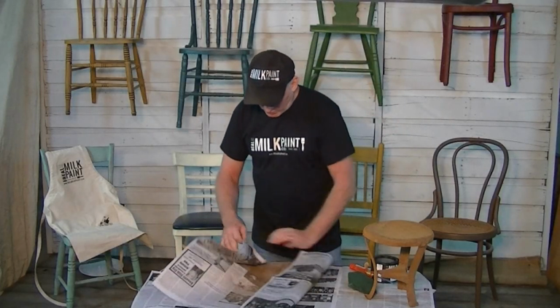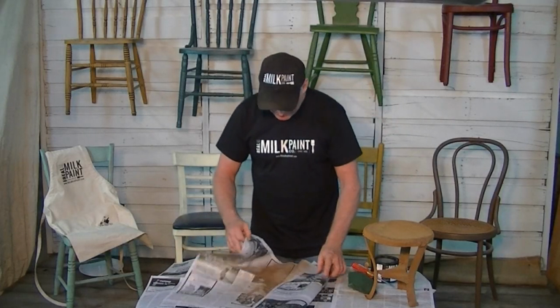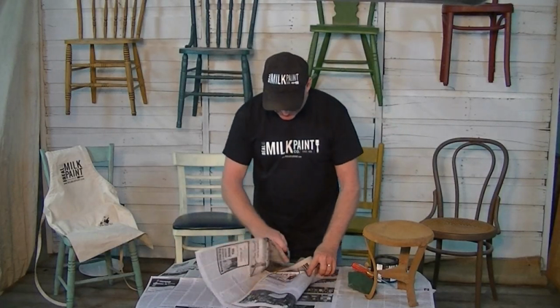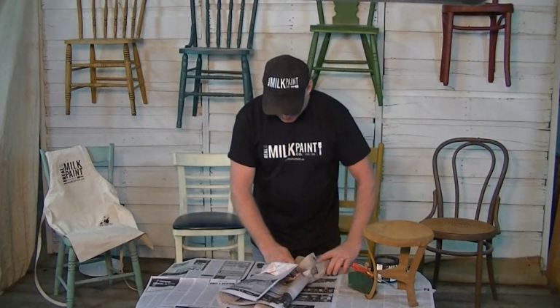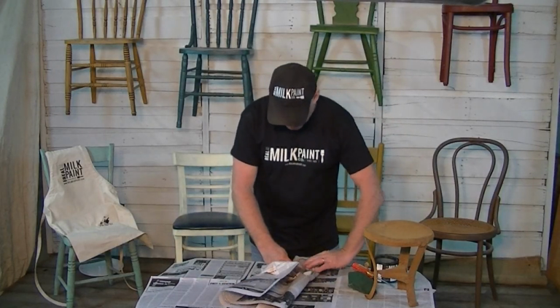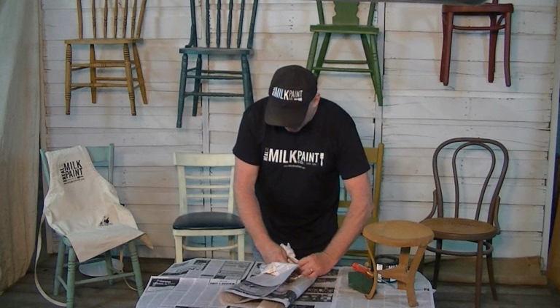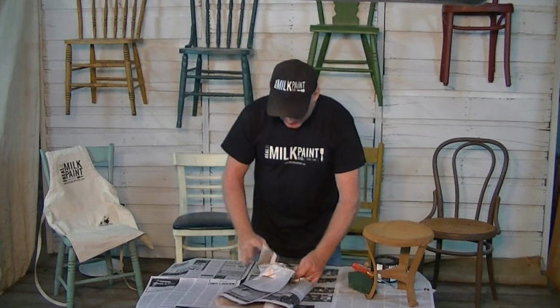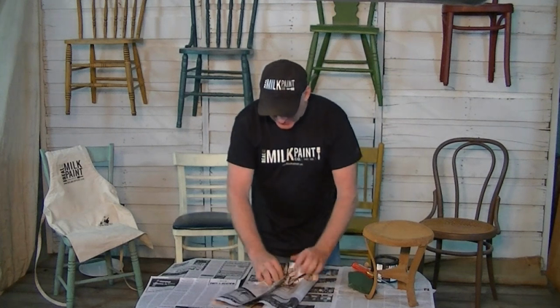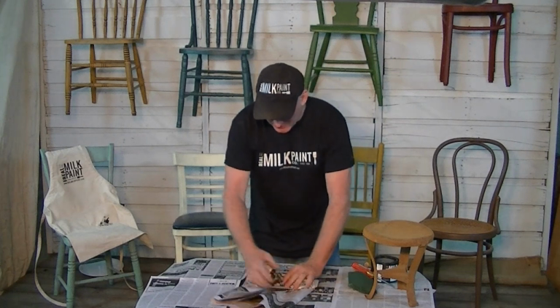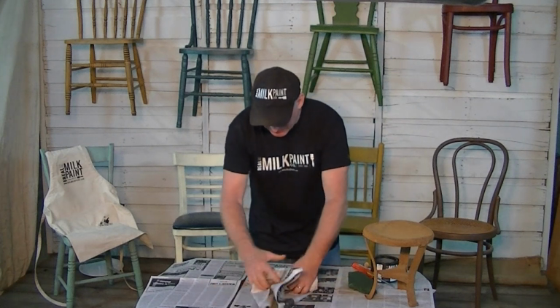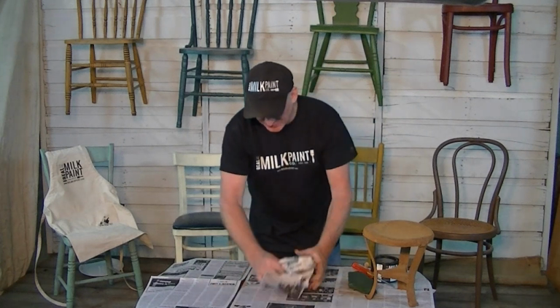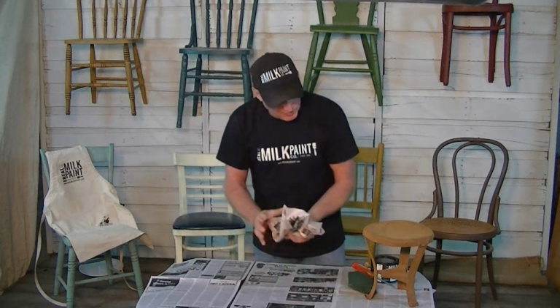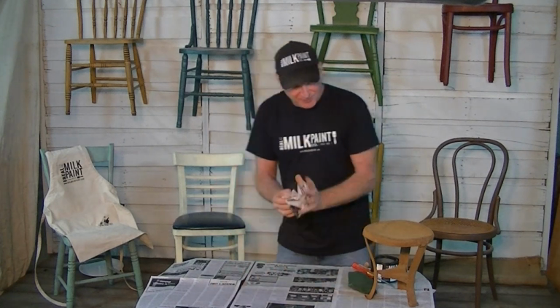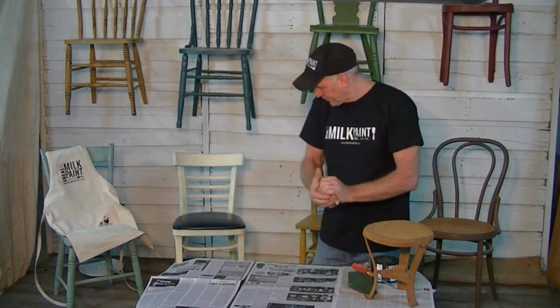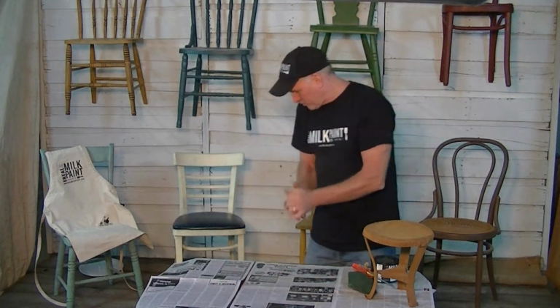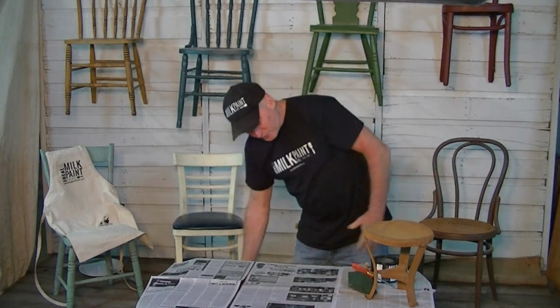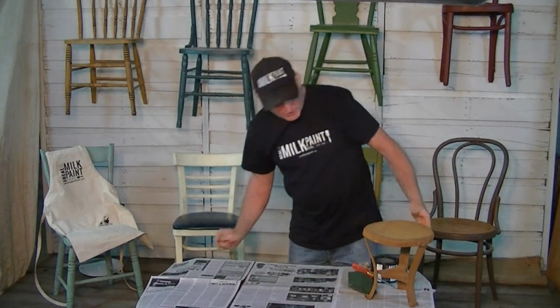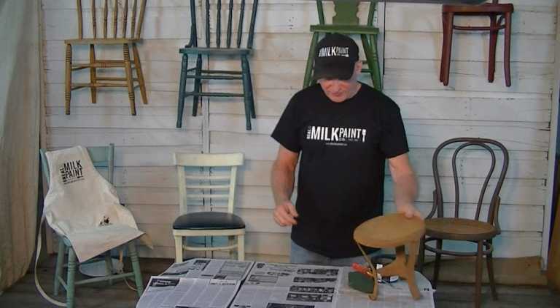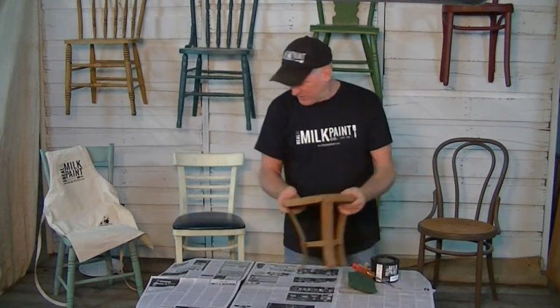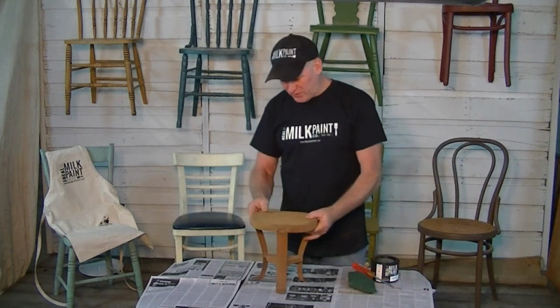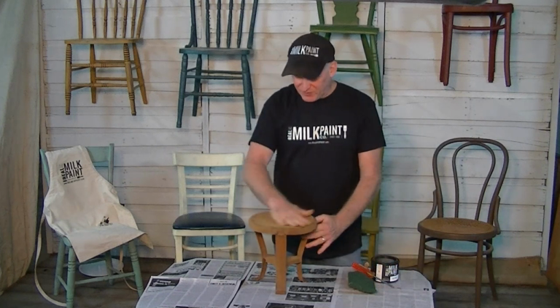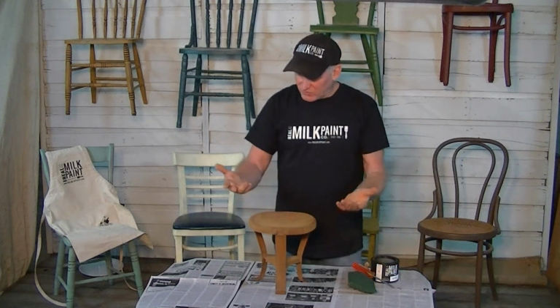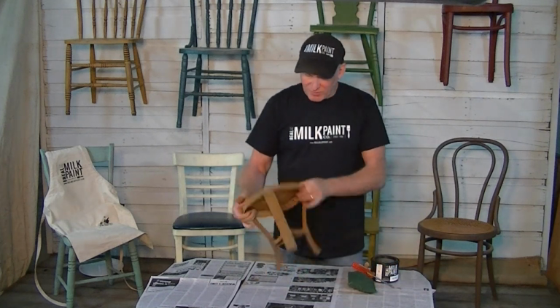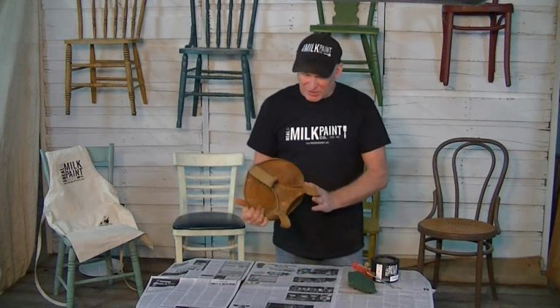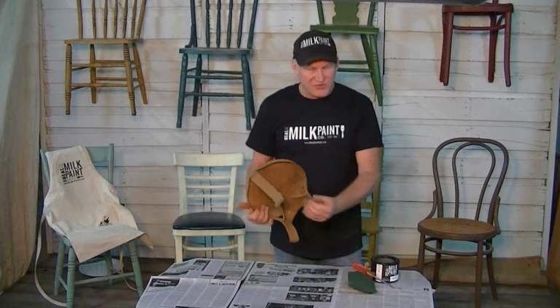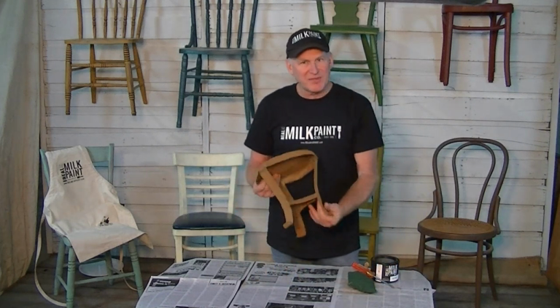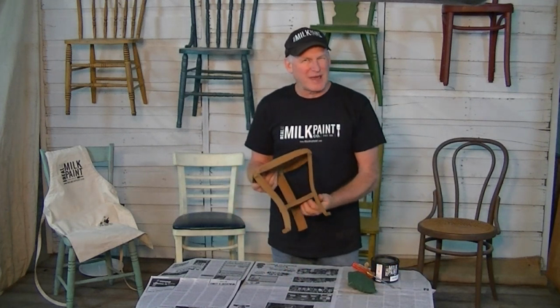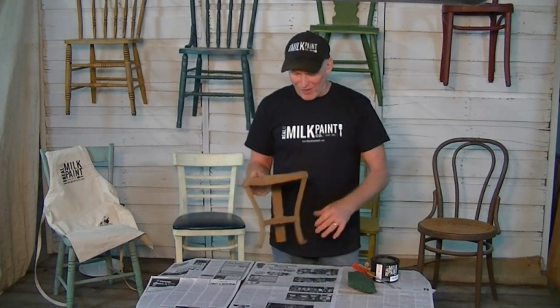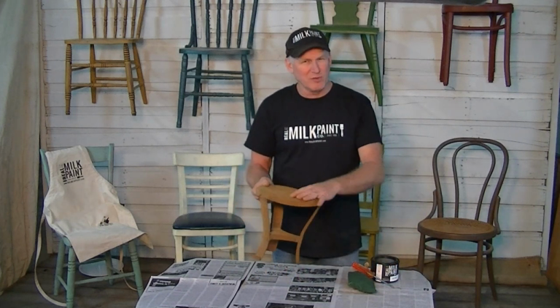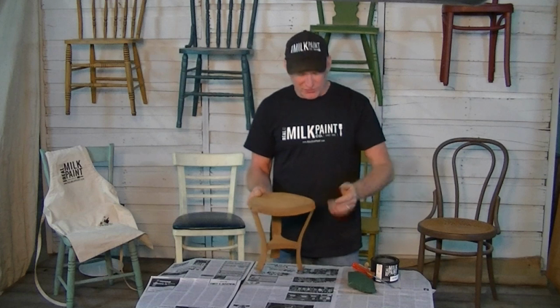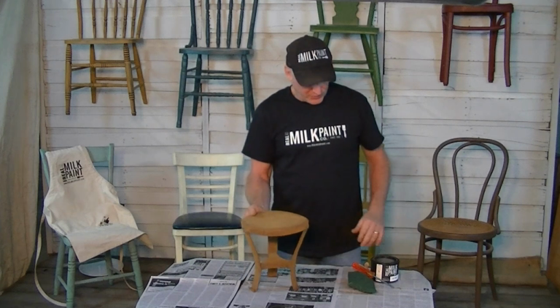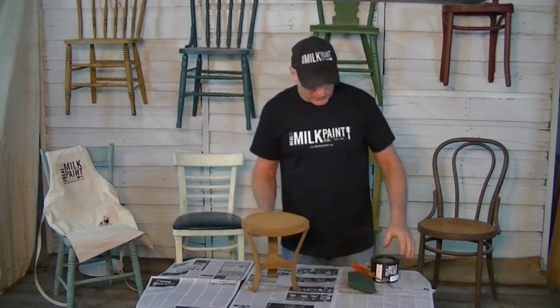All that scaly rust came off of there, and we're good to go. It's still got a little dust on there, but that doesn't matter a whole lot. The milk paint will just stick right to that.